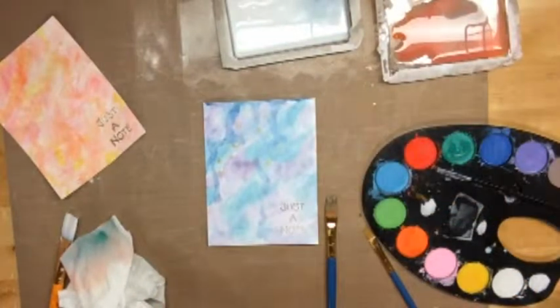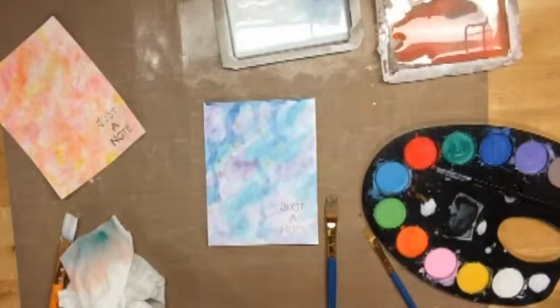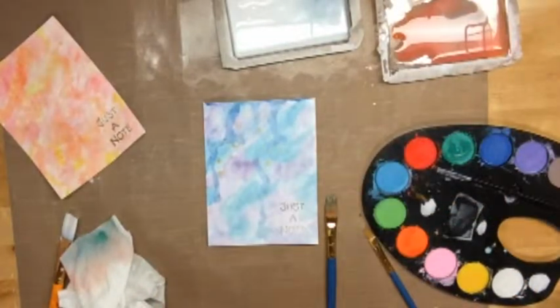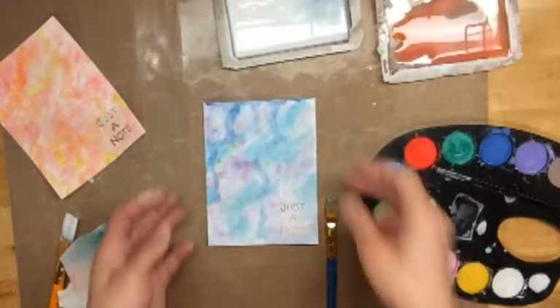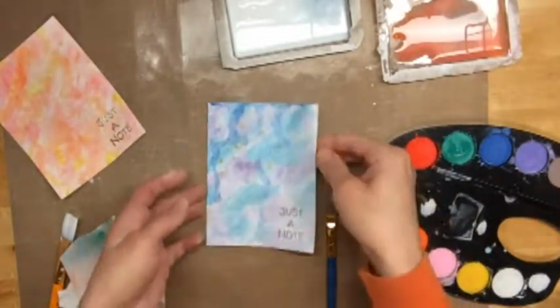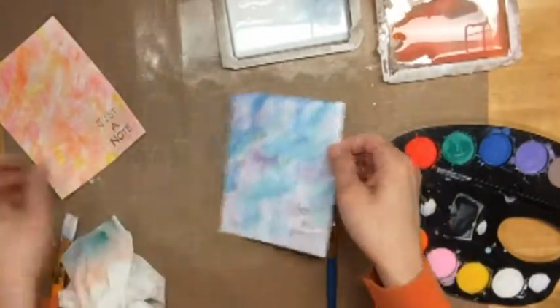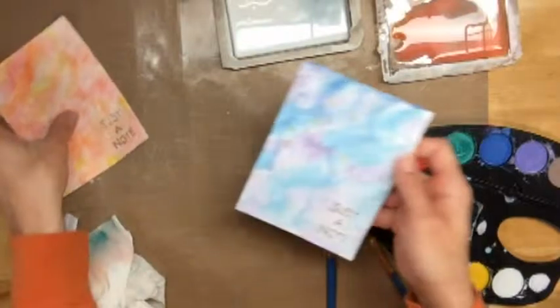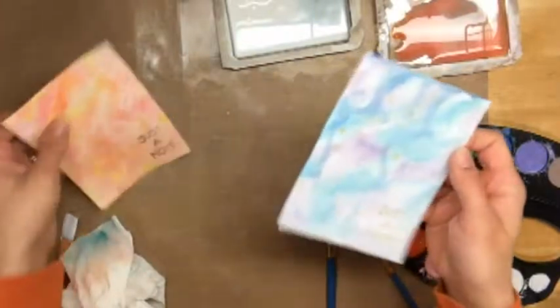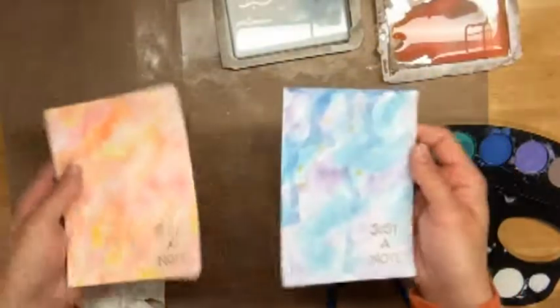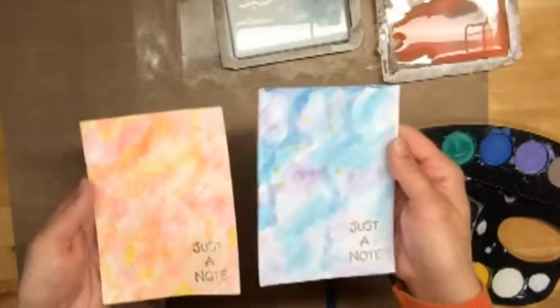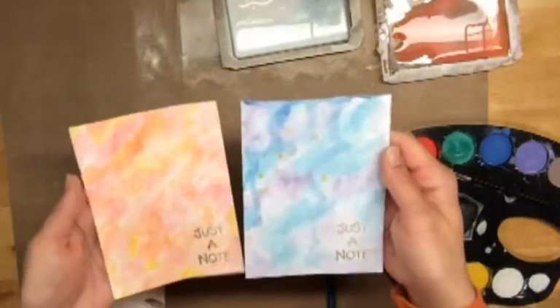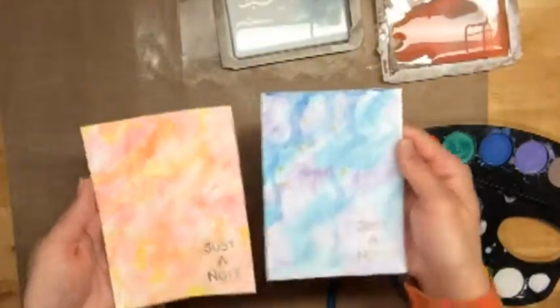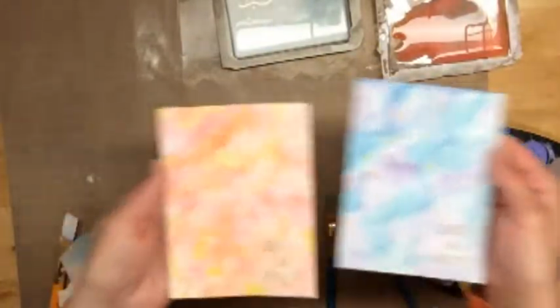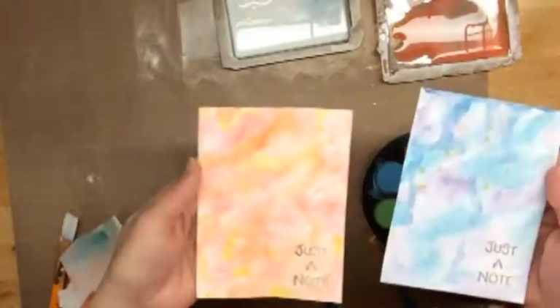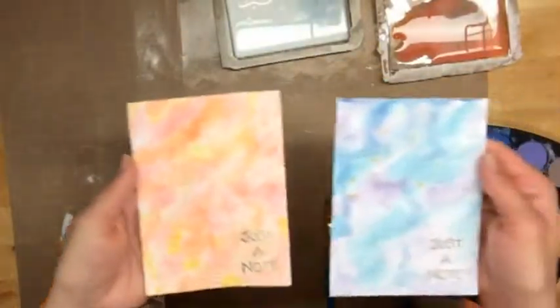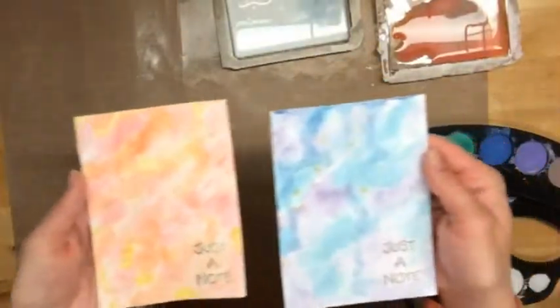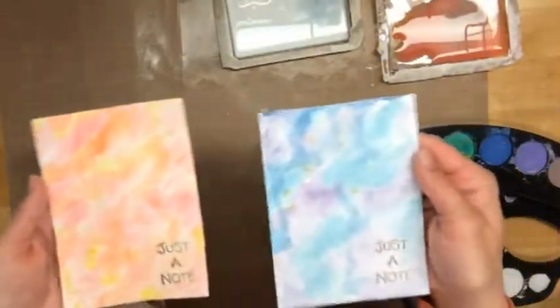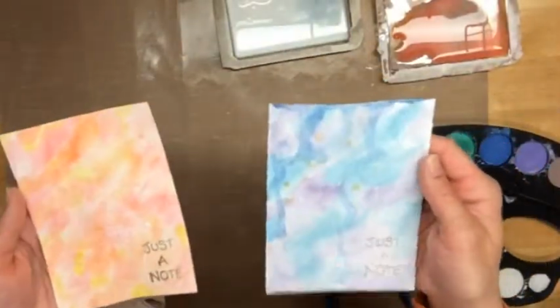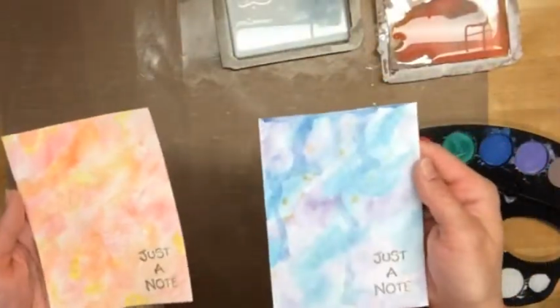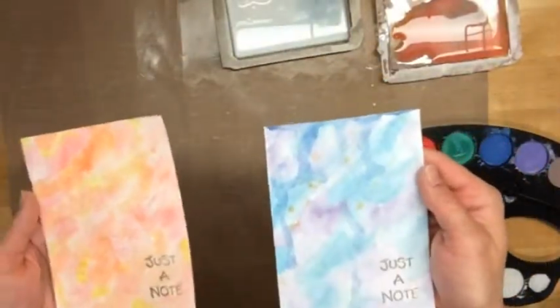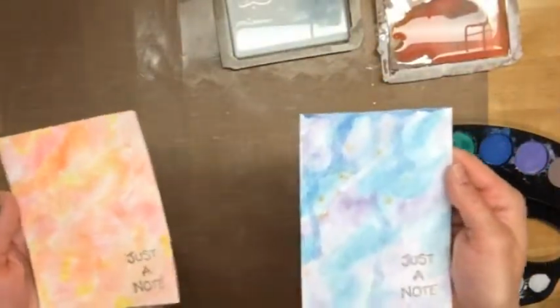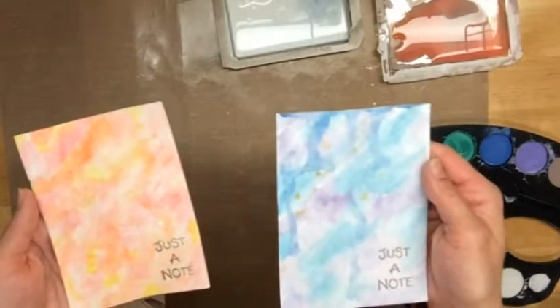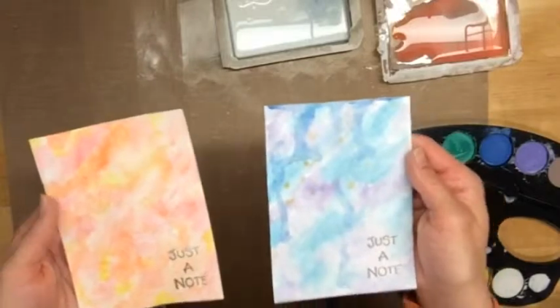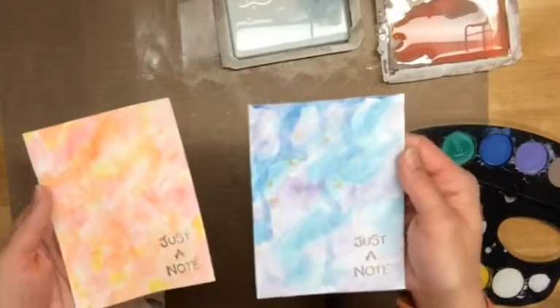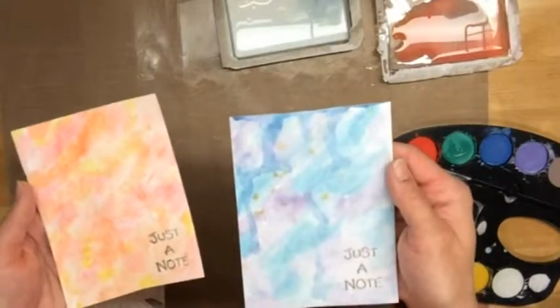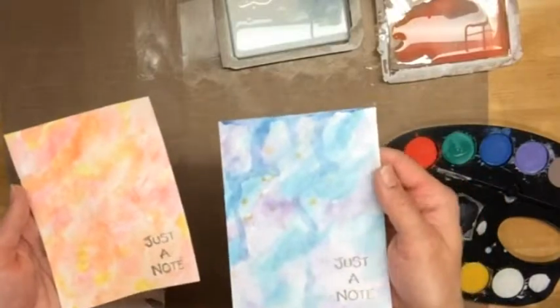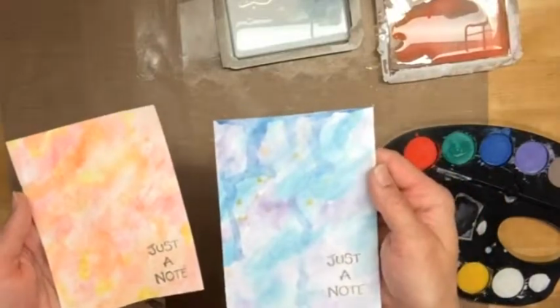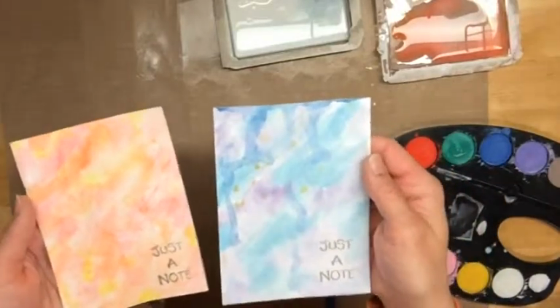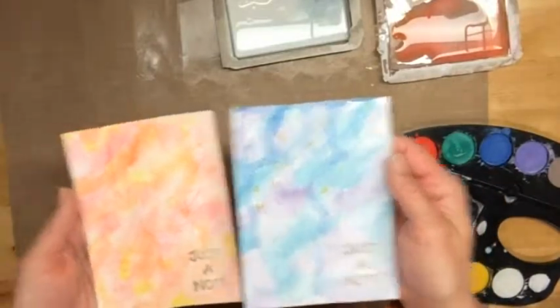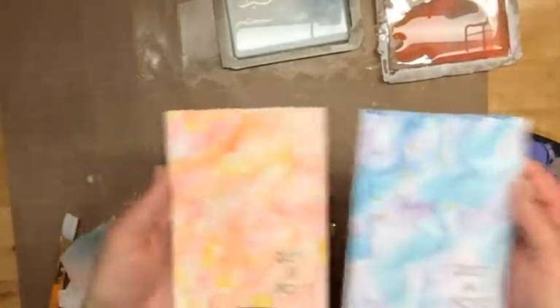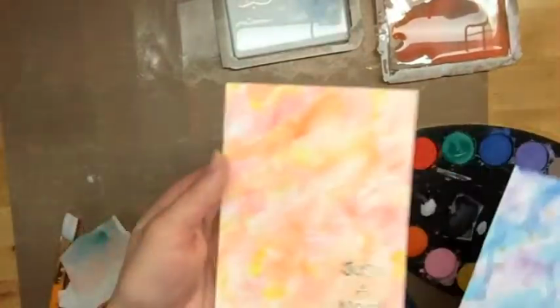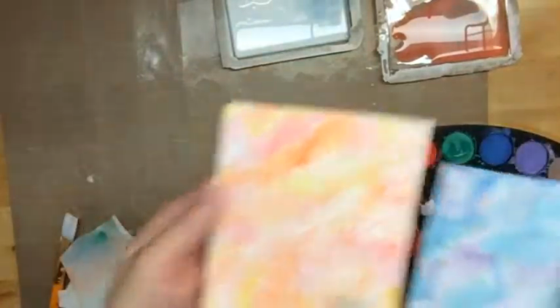Well, thank you very much for joining me today. Here's a look at how I make my watercolor cards. And then after this video is finished, in just a few seconds, you'll see some pictures of how I finish them off.